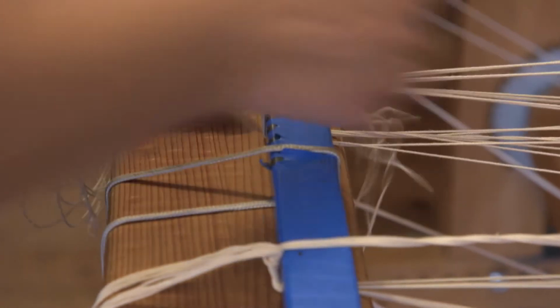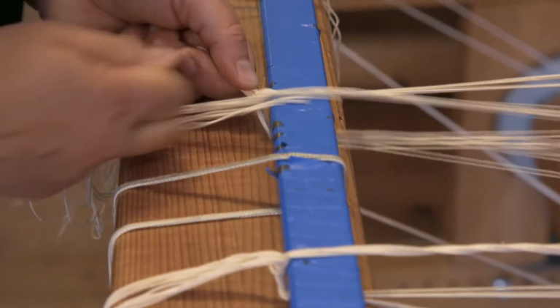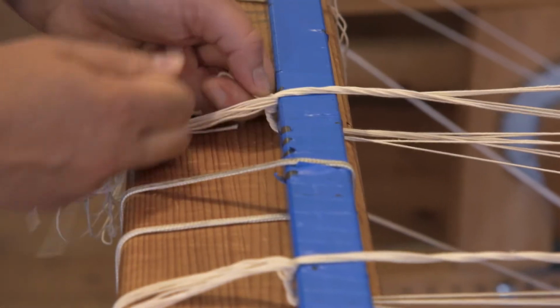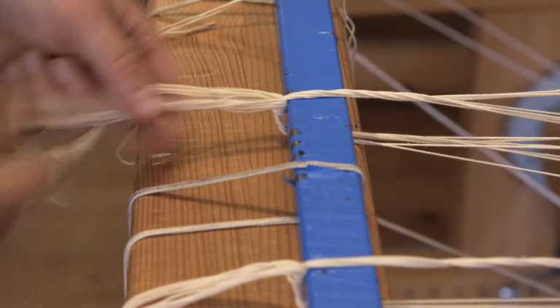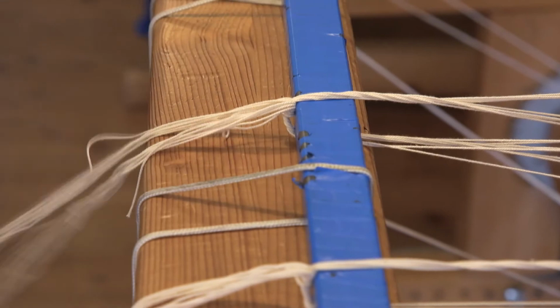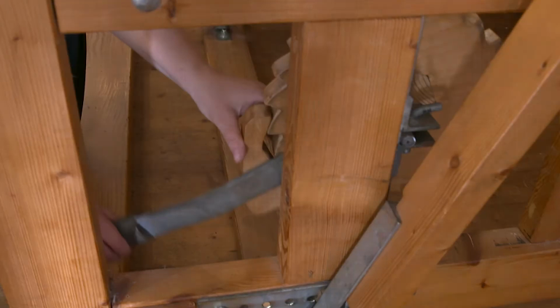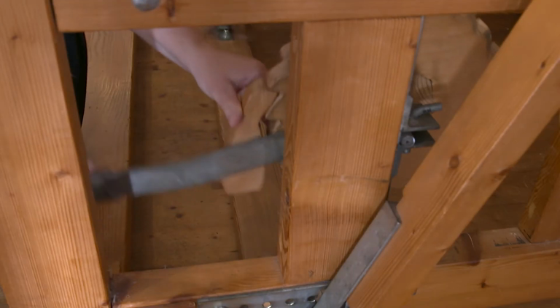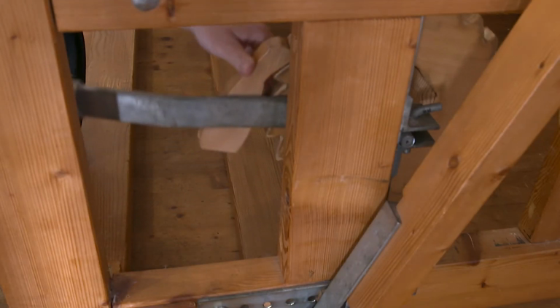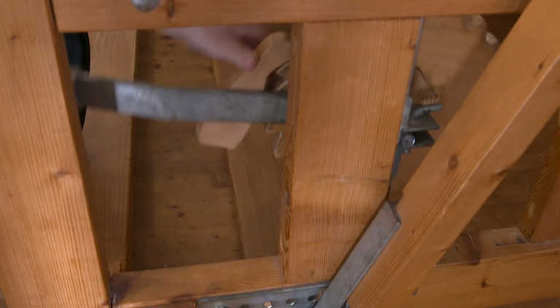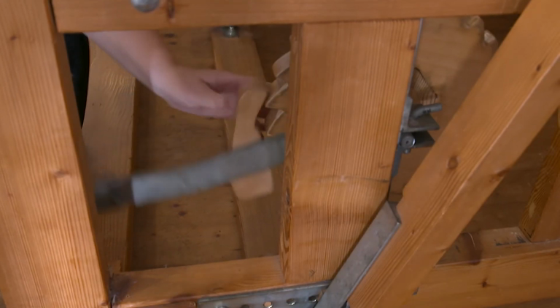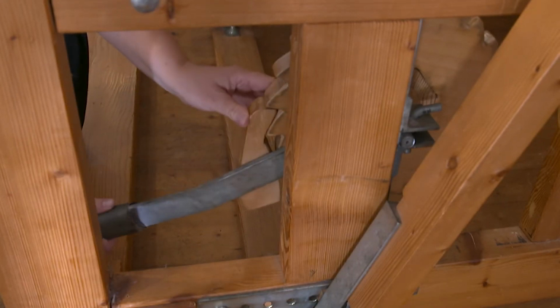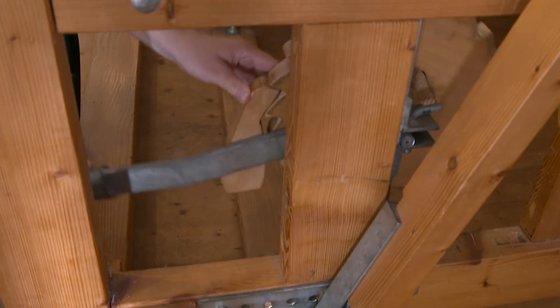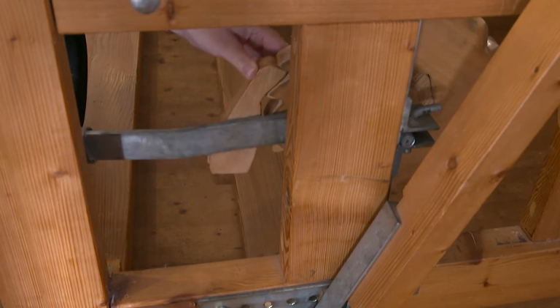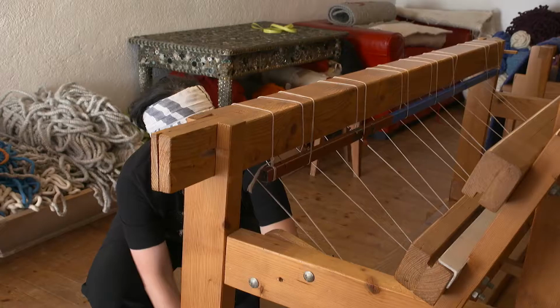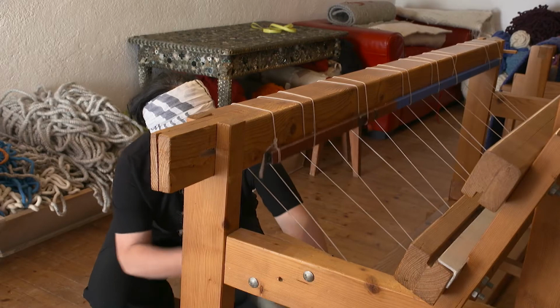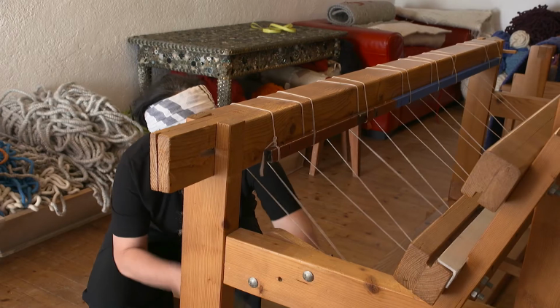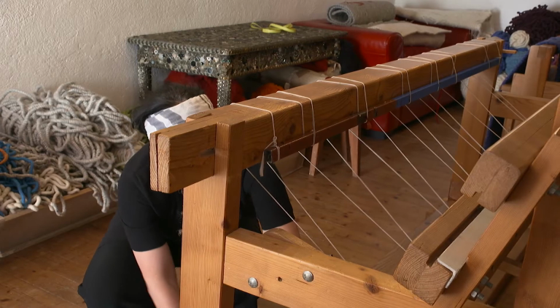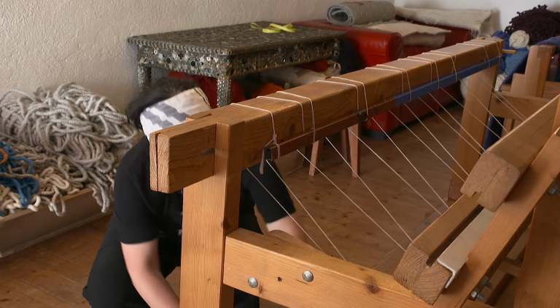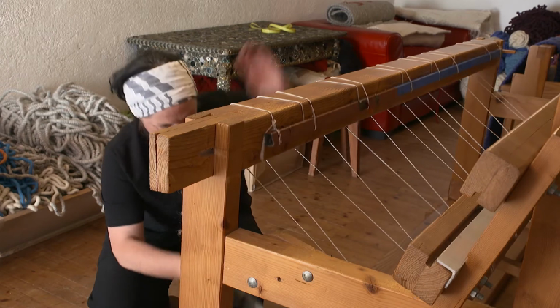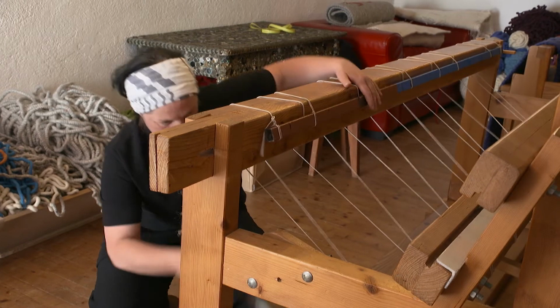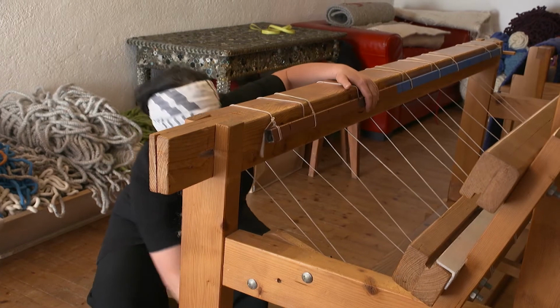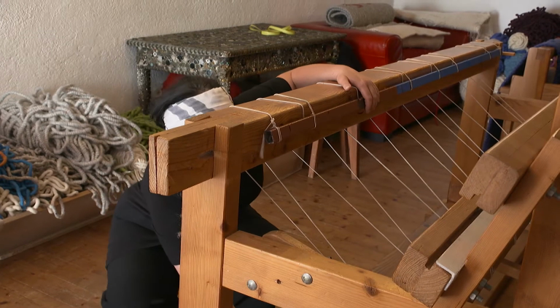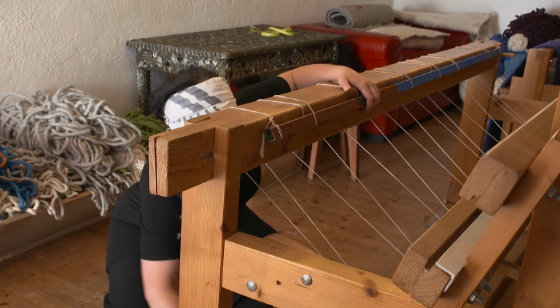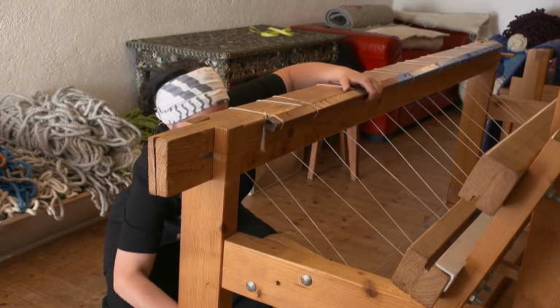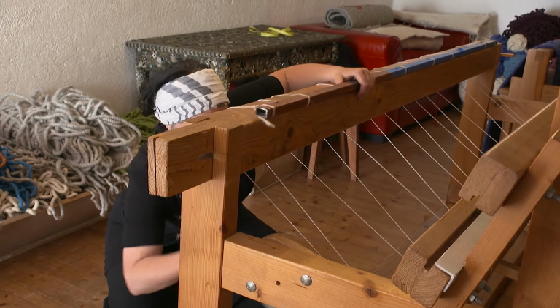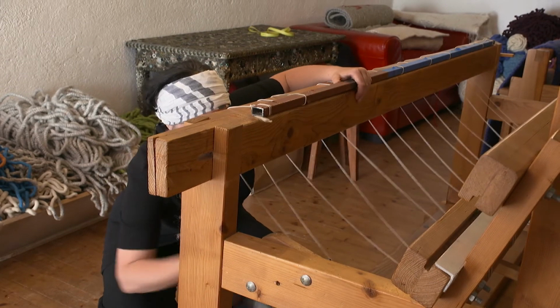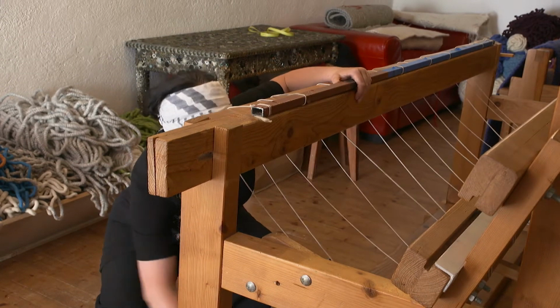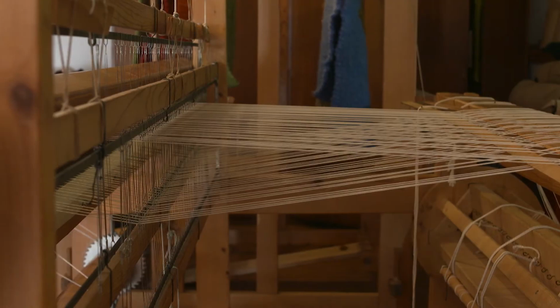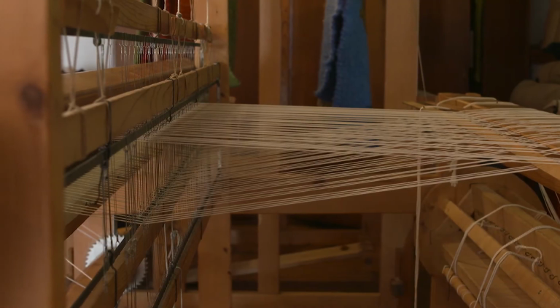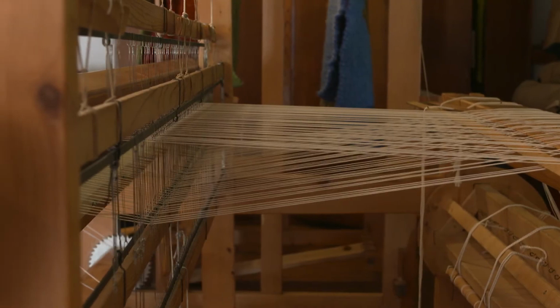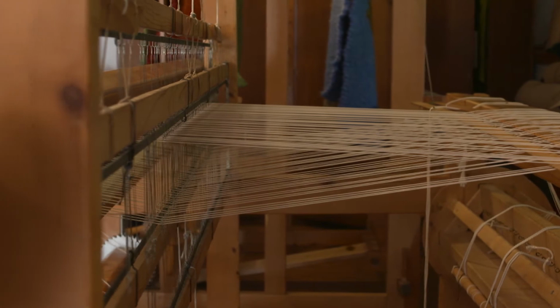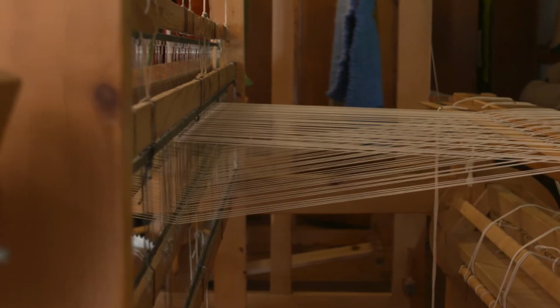Finally, the loom is set up. The actual process of weaving can now be started. The result, according to terminology, is a cloth, which can either be a fabric or, as portrayed here, a rug.